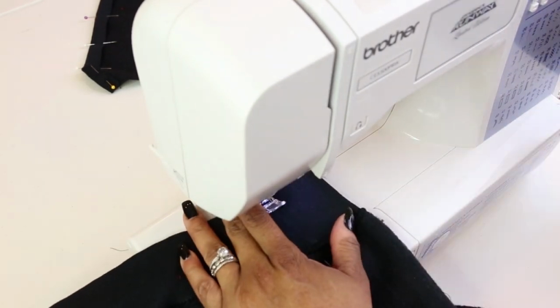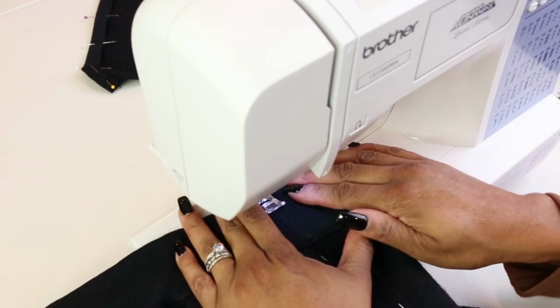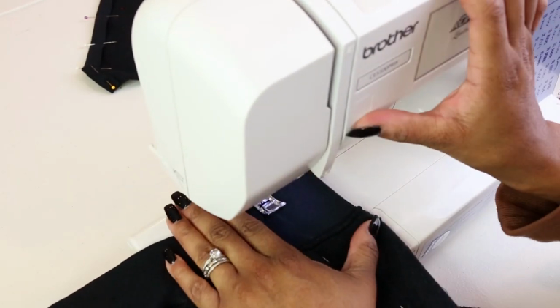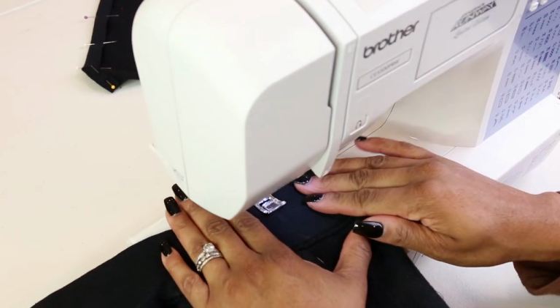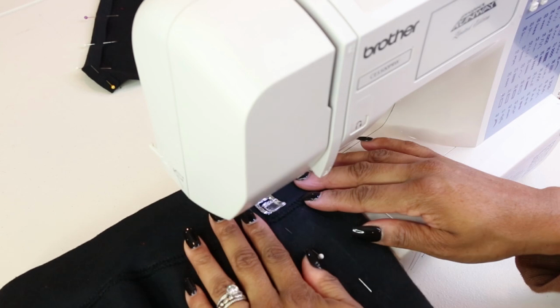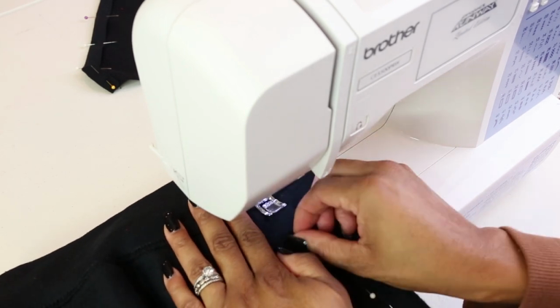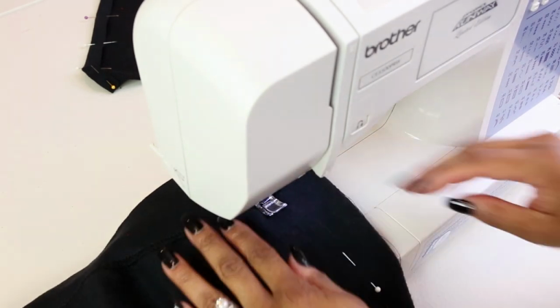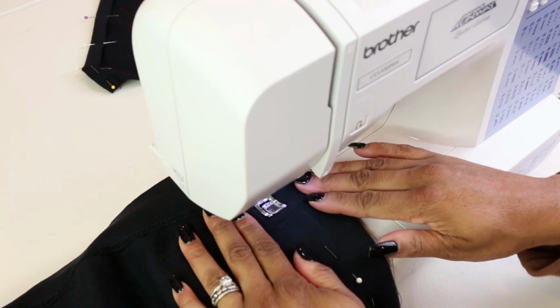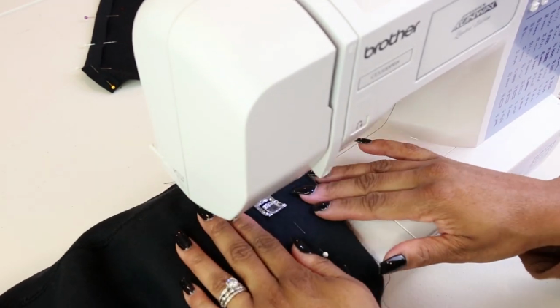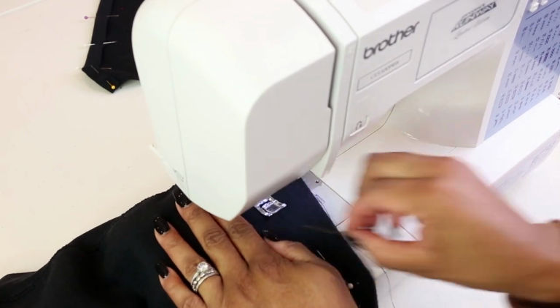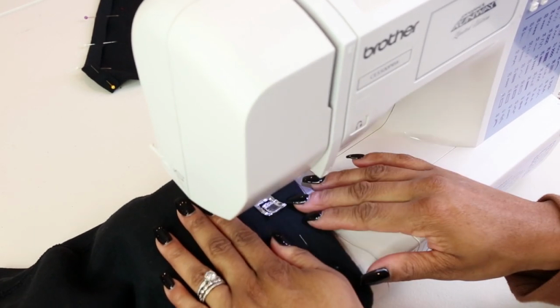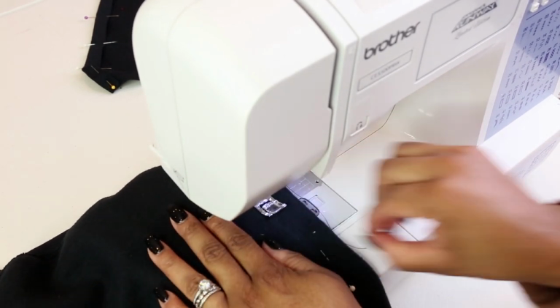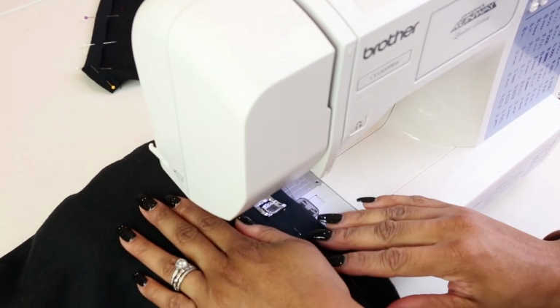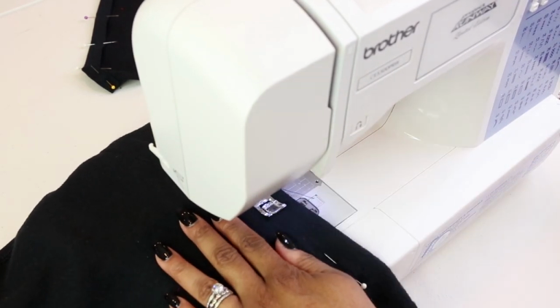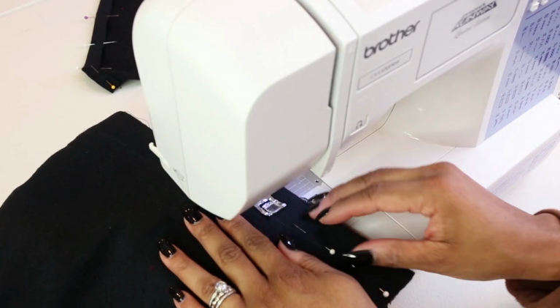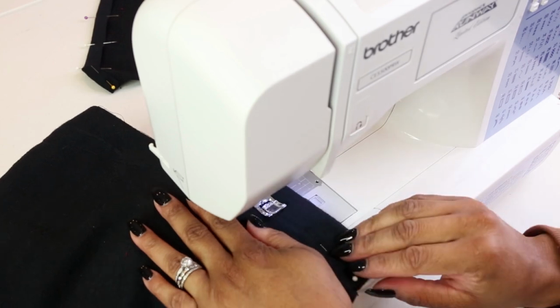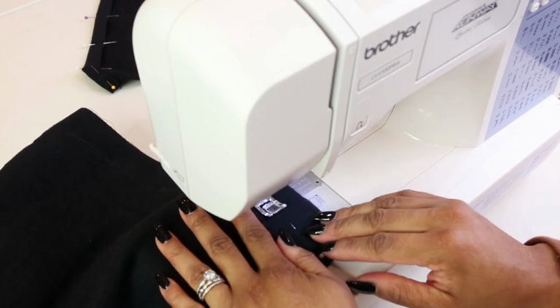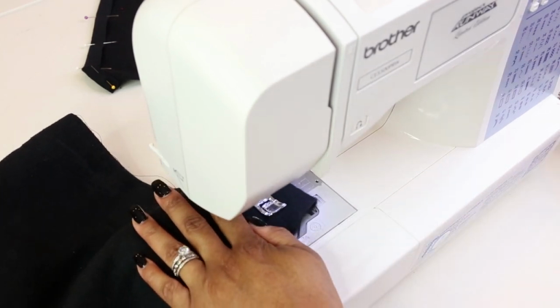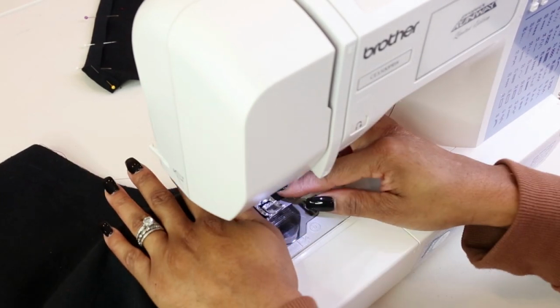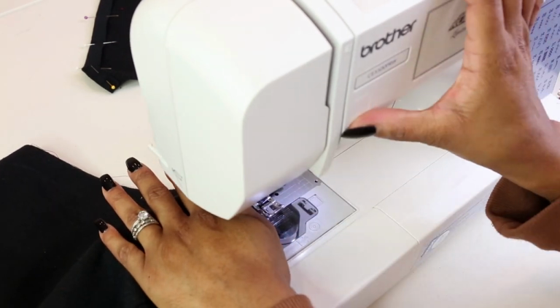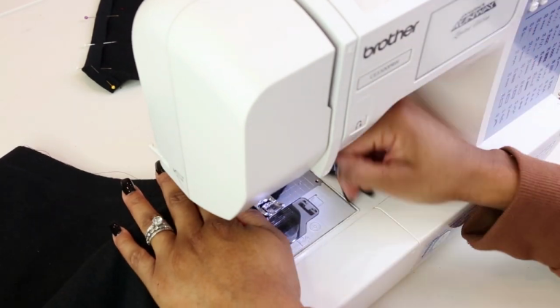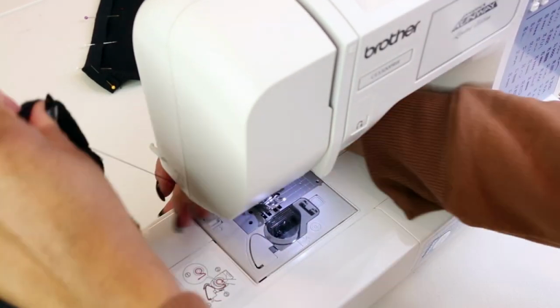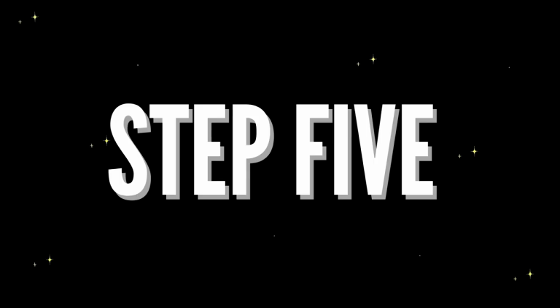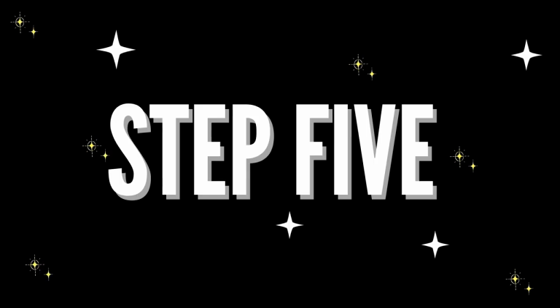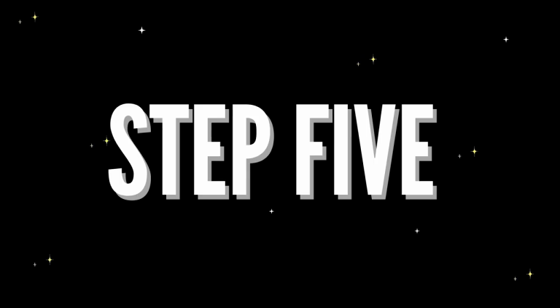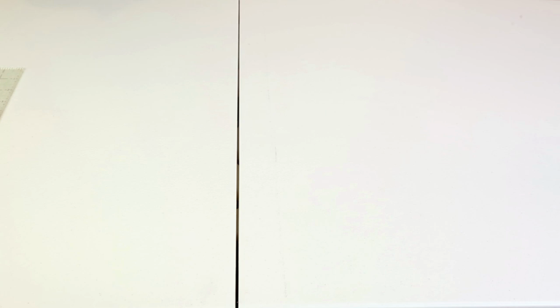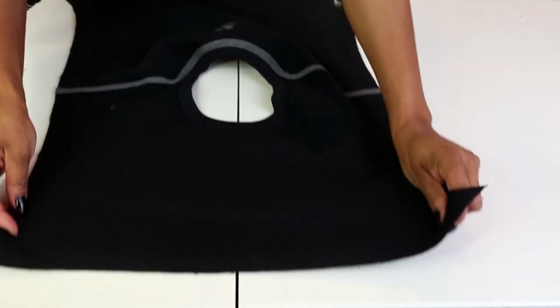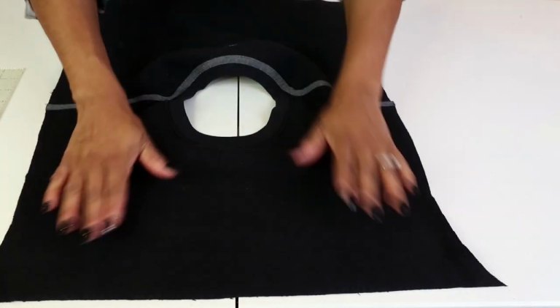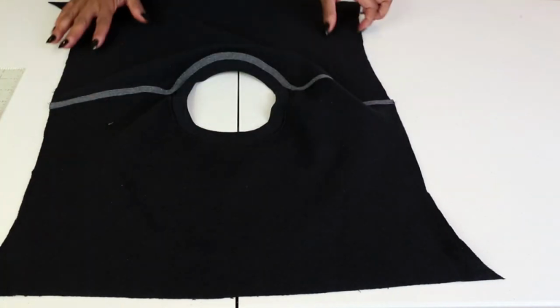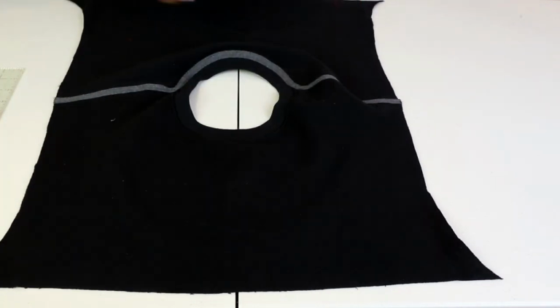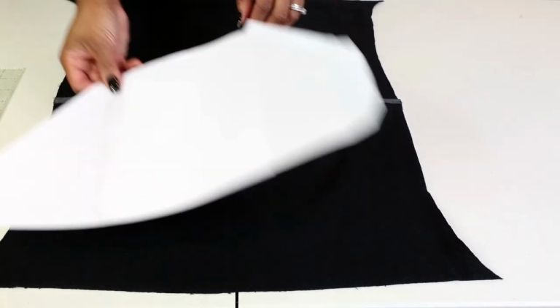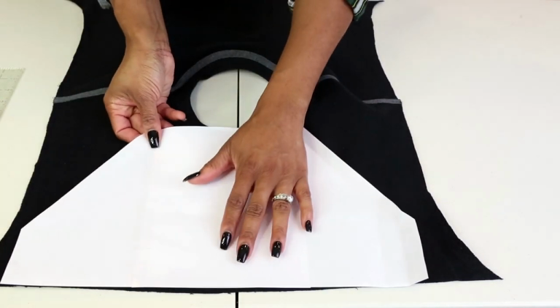One thing I did this time that I normally don't do — and I'm also considering doing in the future — is pinning one side of the skirt and then flipping it over and pinning the other side. This actually allowed me to make sure the waistband on both sides was sewn evenly.